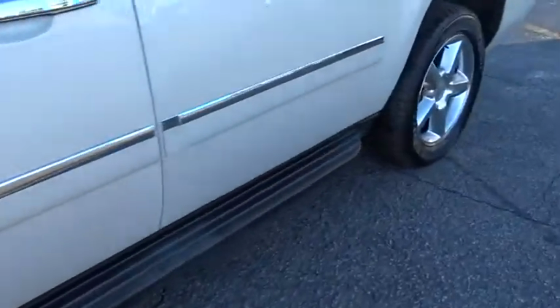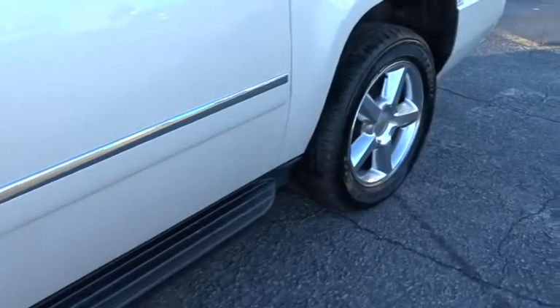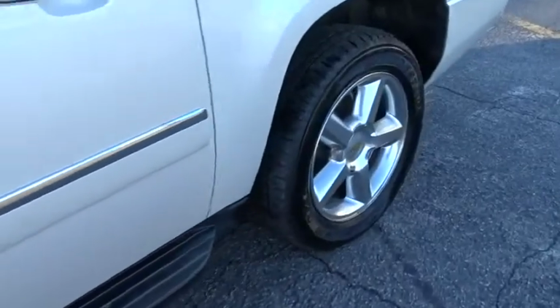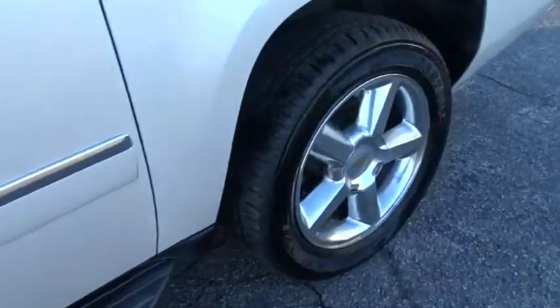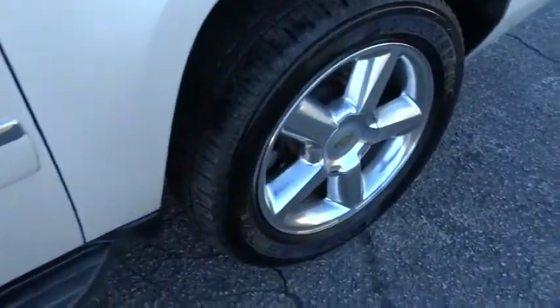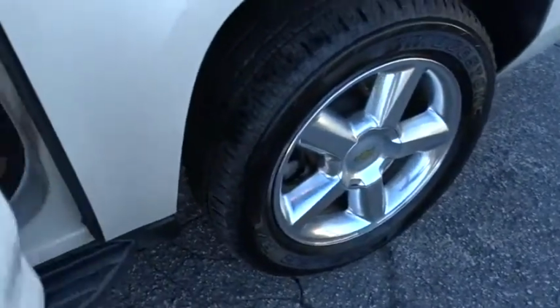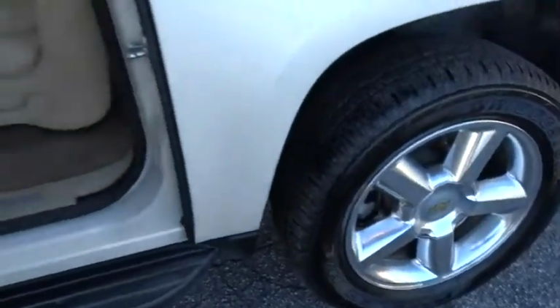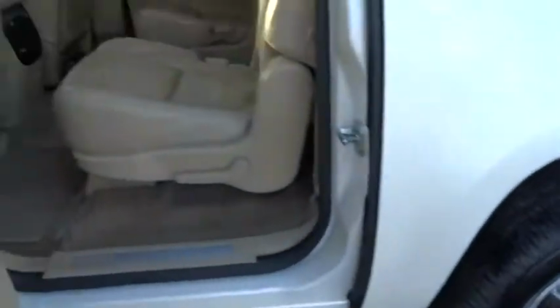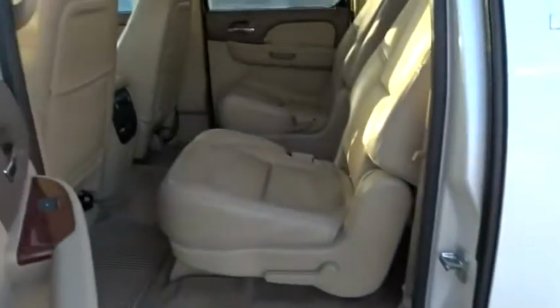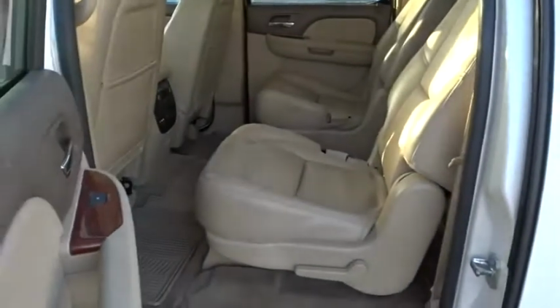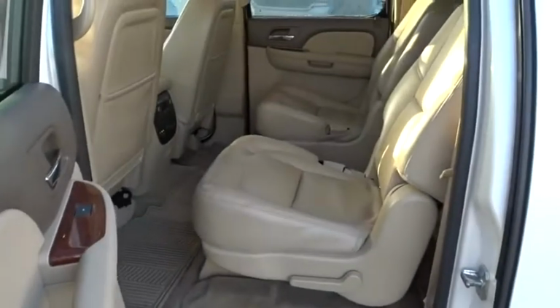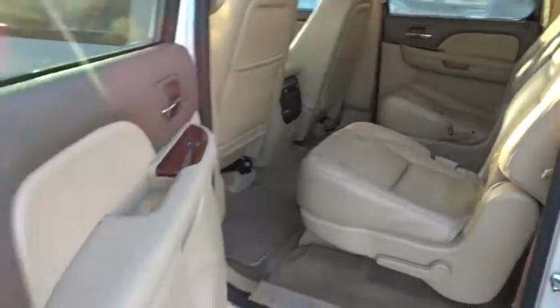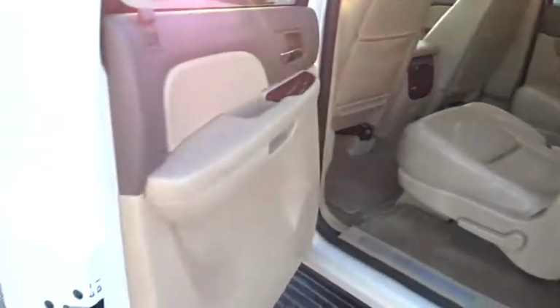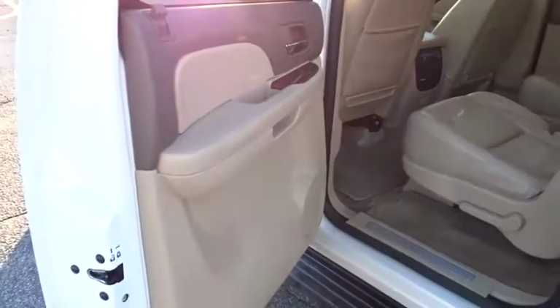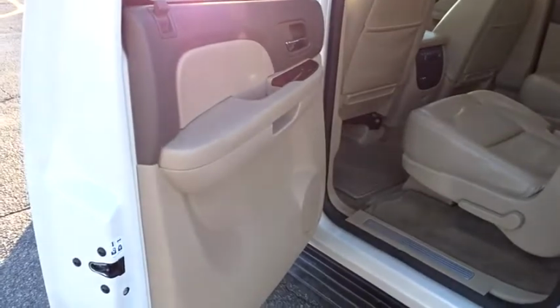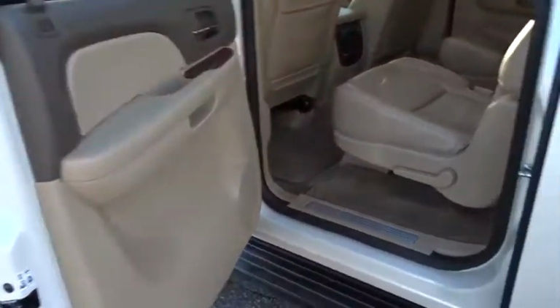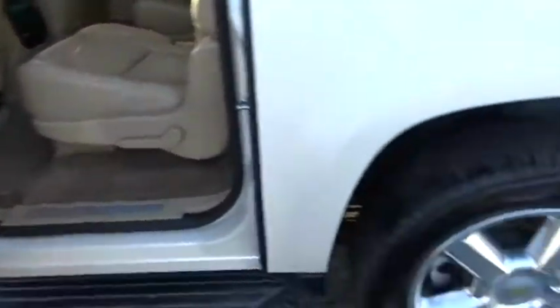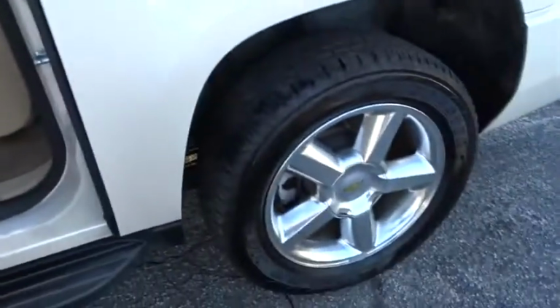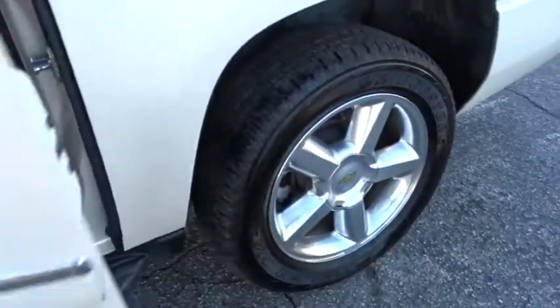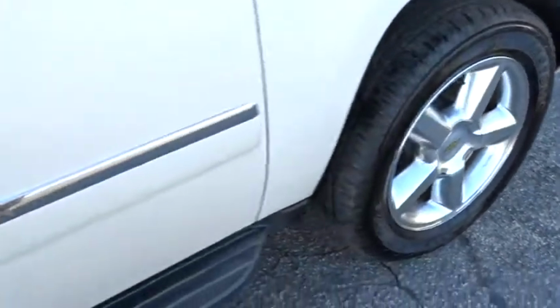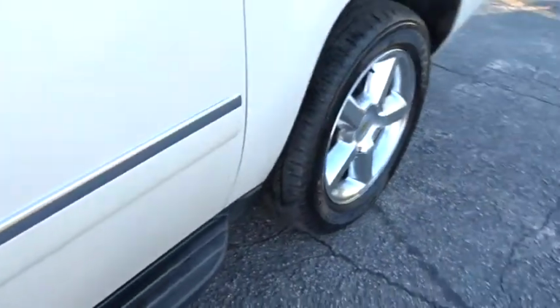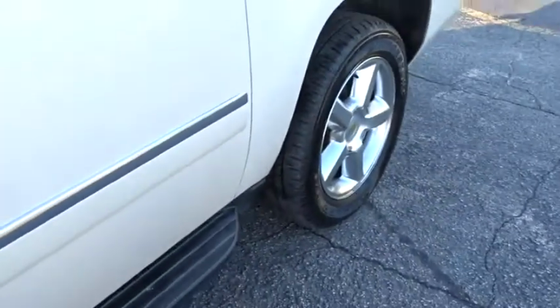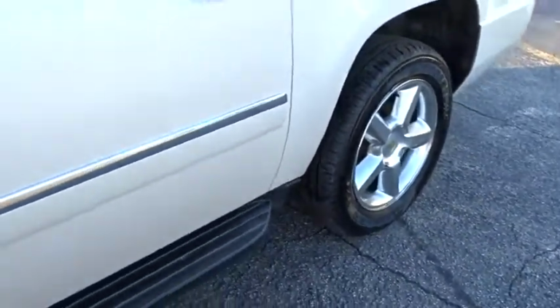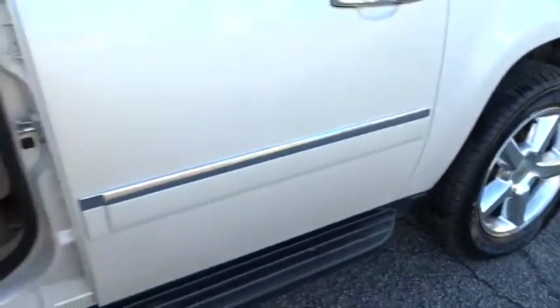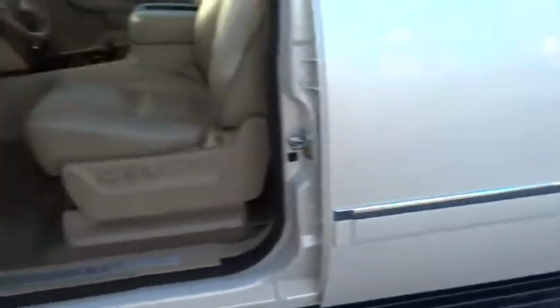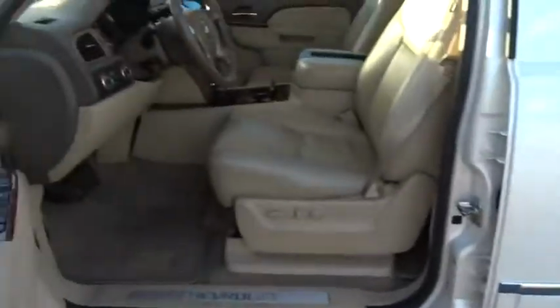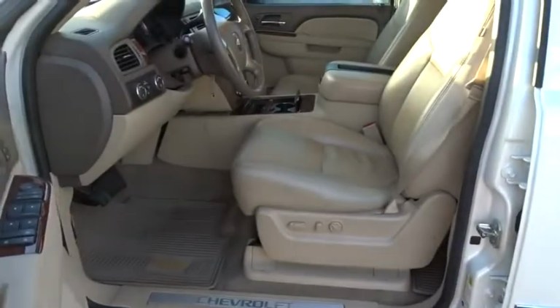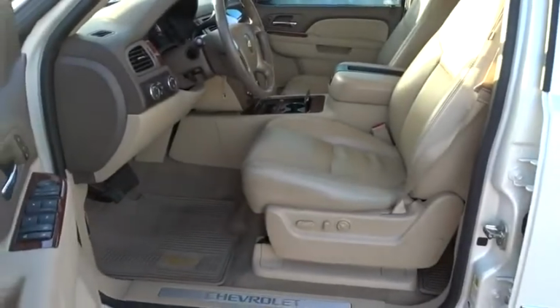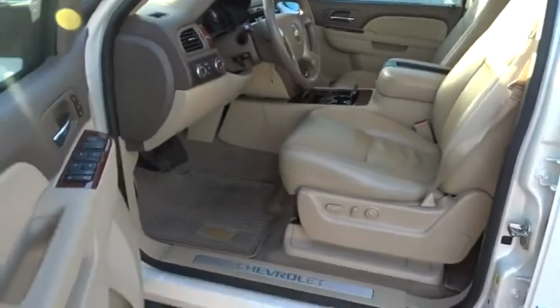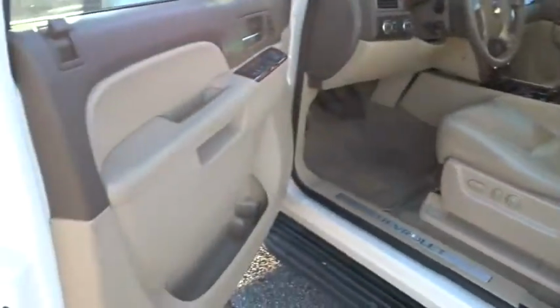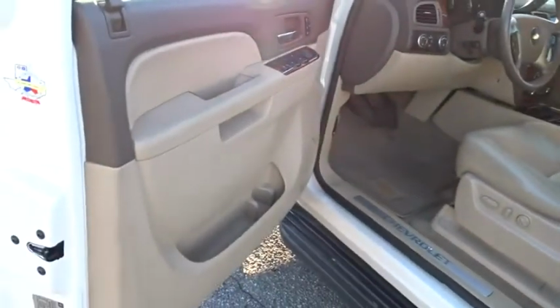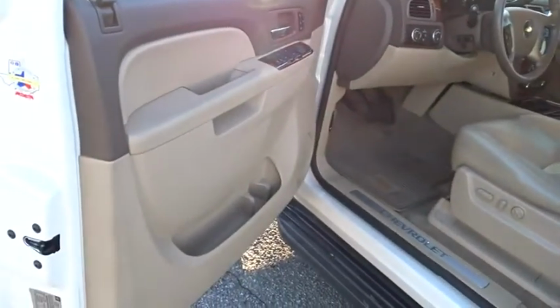Steering wheel audio controls, backup camera, tow hitch, leather-wrapped steering wheel, Bluetooth, power steering, adjustable steering wheel, hard disk drive media storage, four-wheel drive, cruise control, and four-wheel disc brakes.